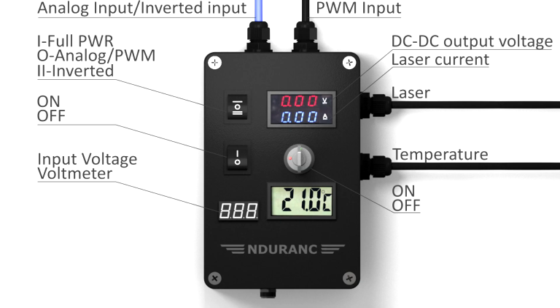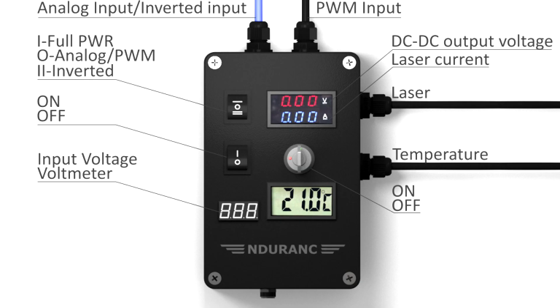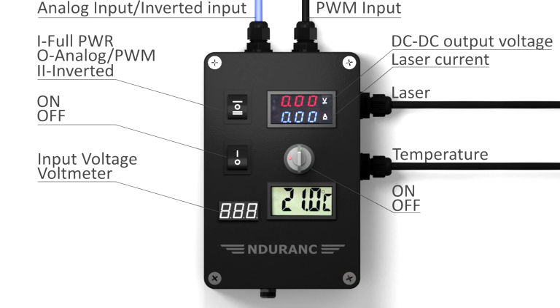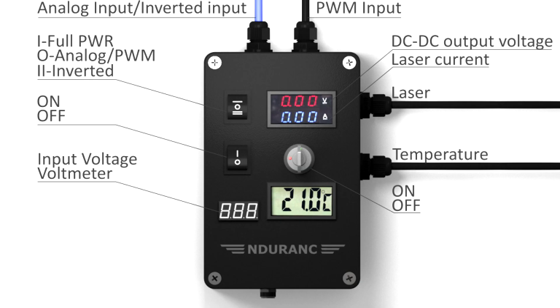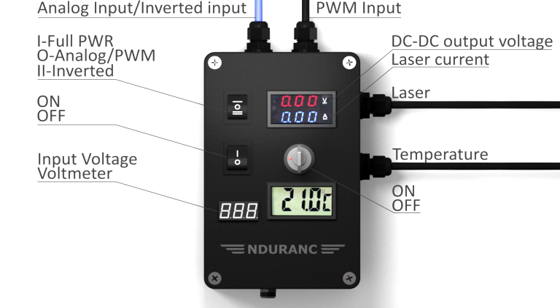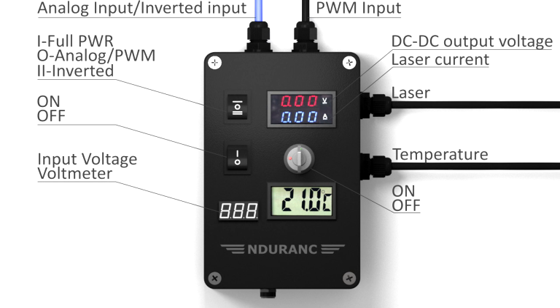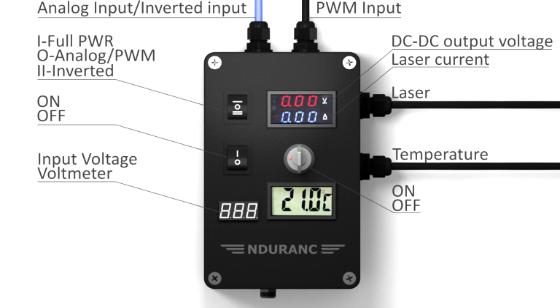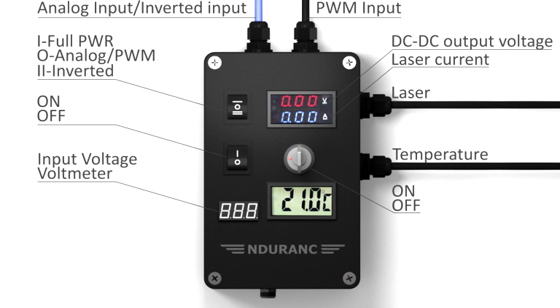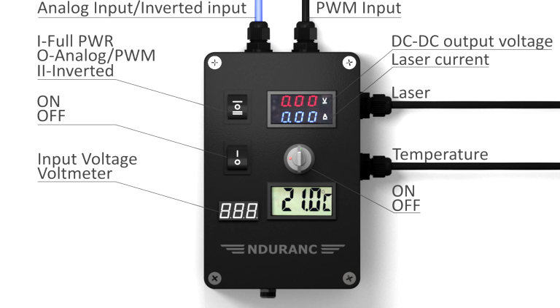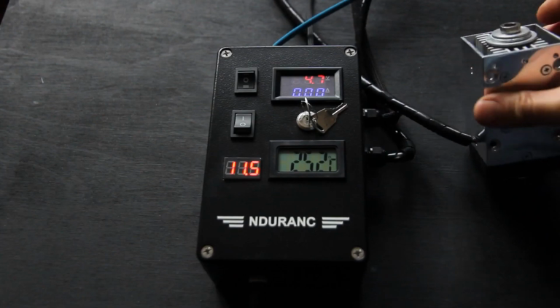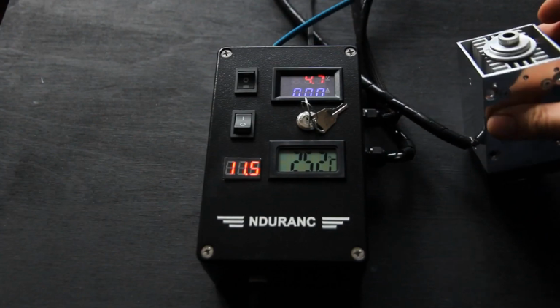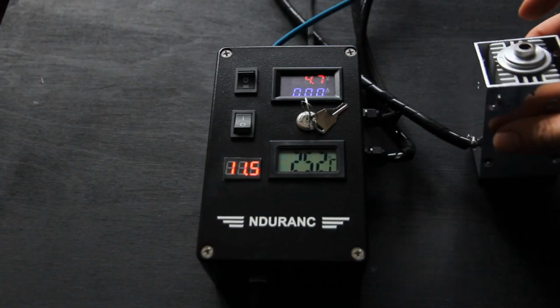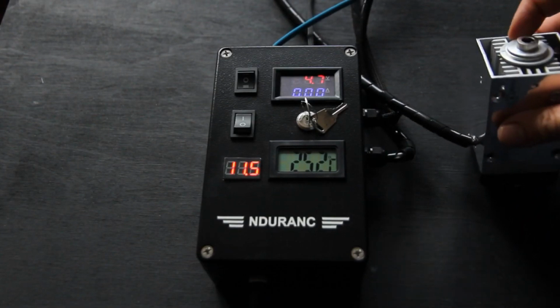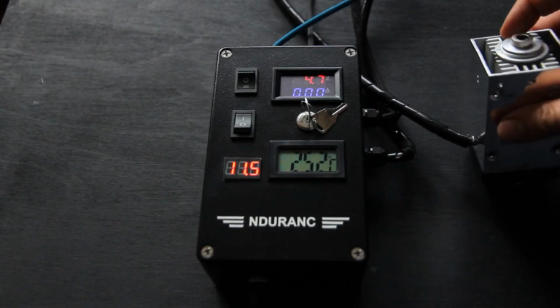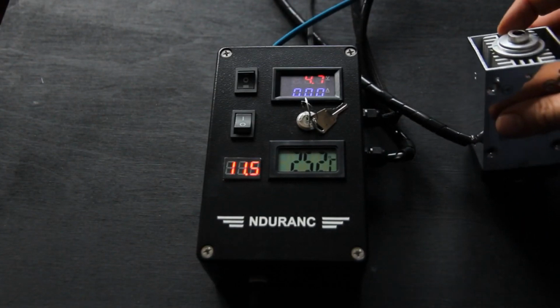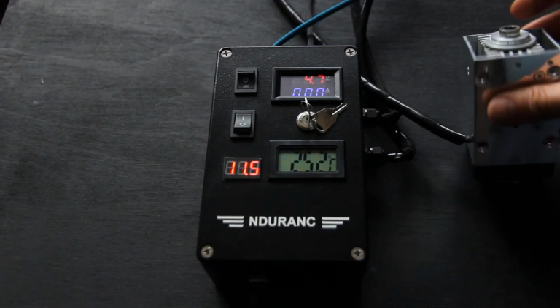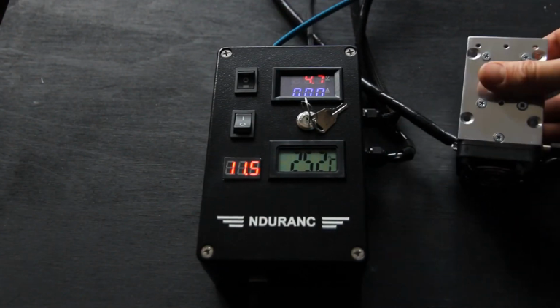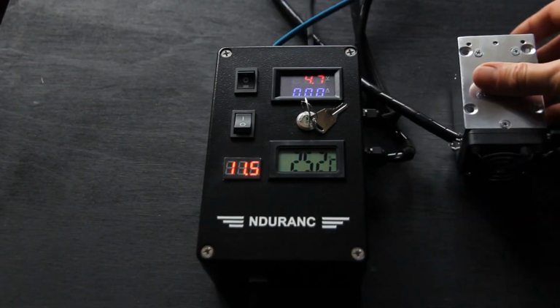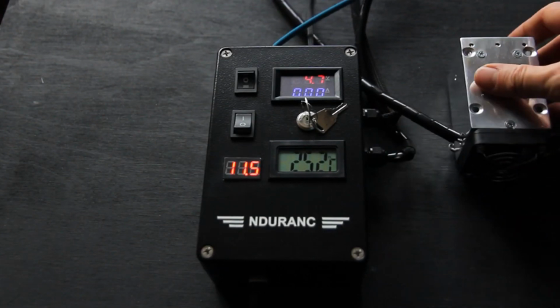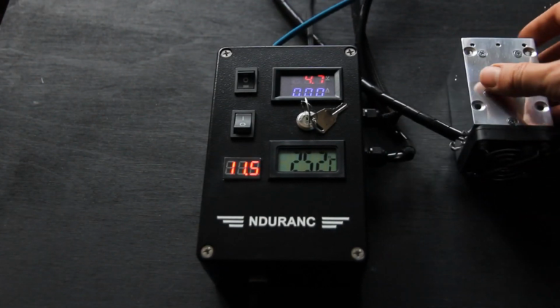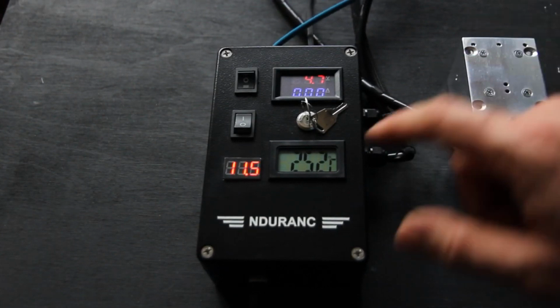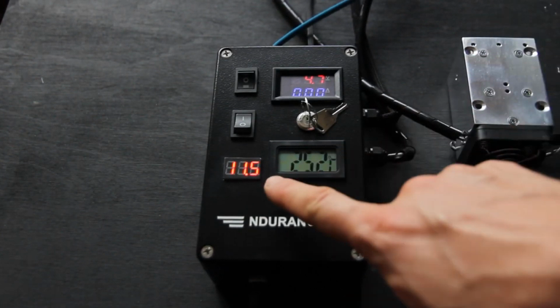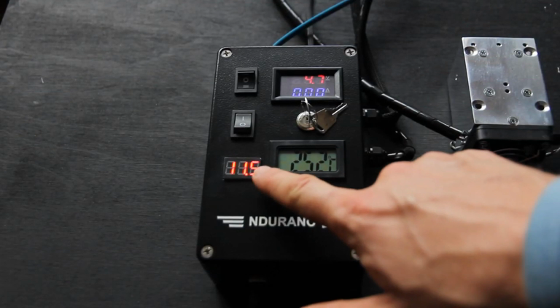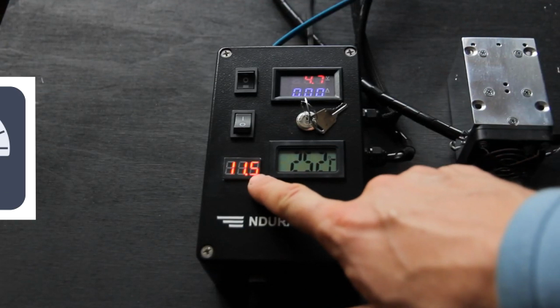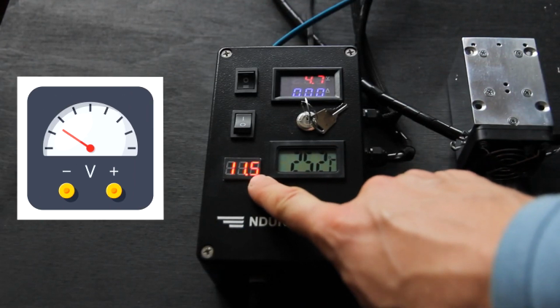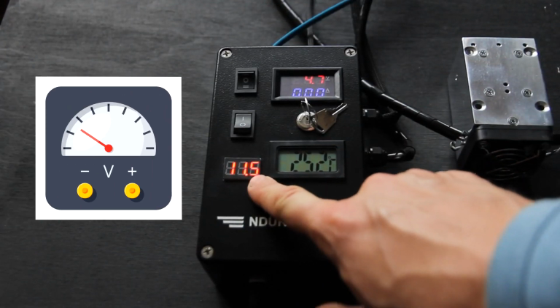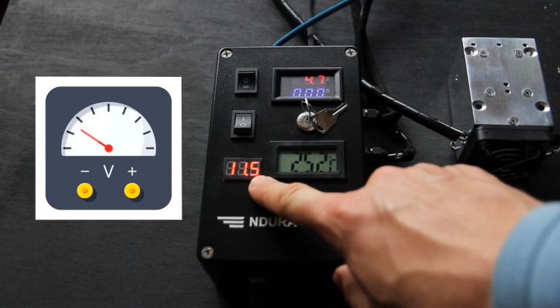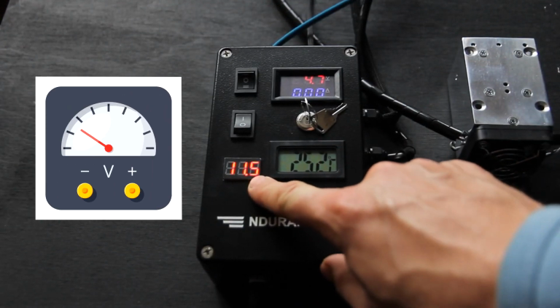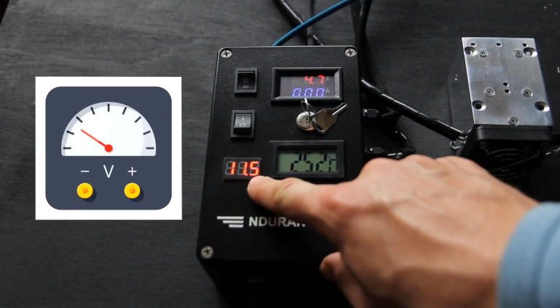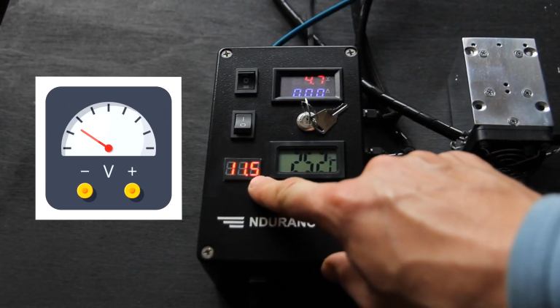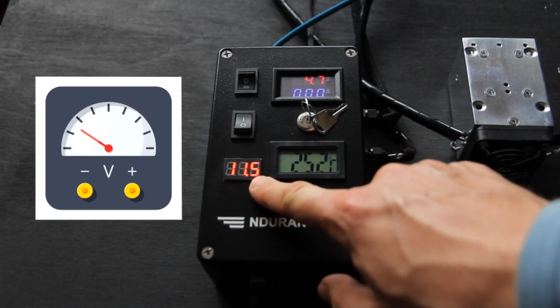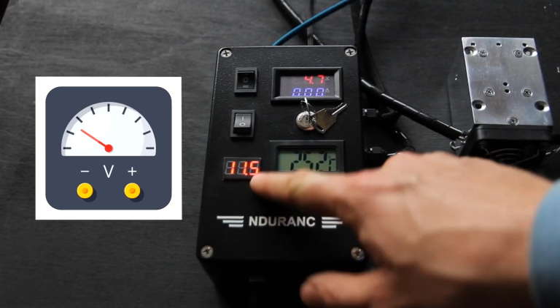And also a temperature sensor that is installed here. We have a voltmeter to measure incoming voltage.